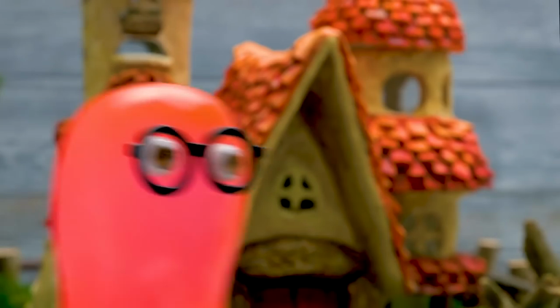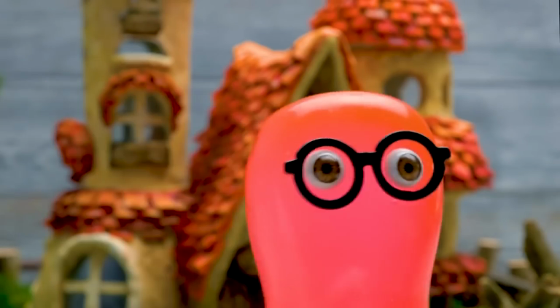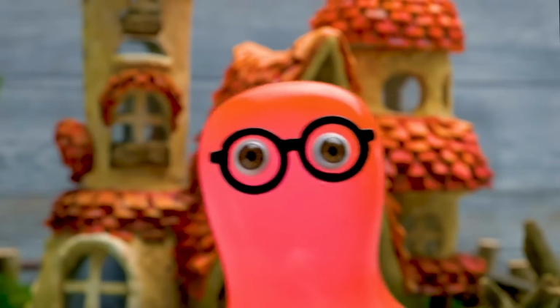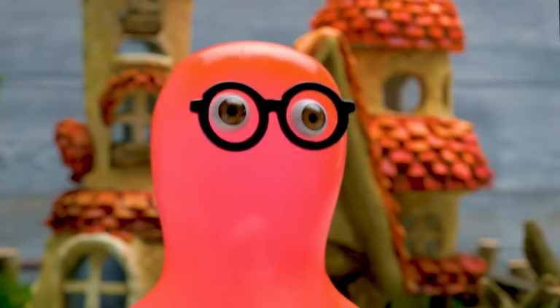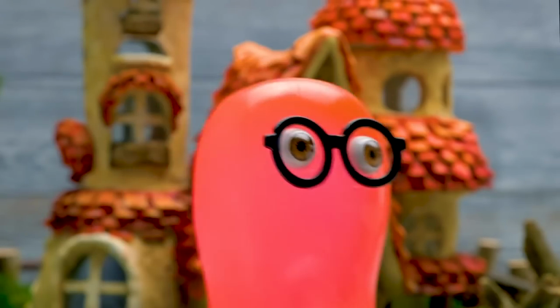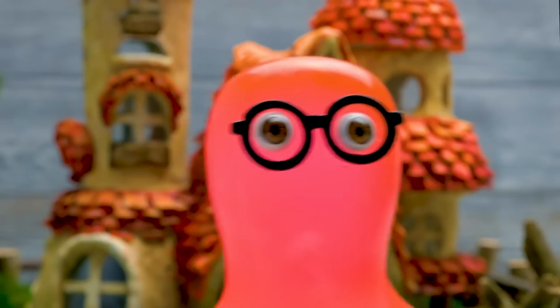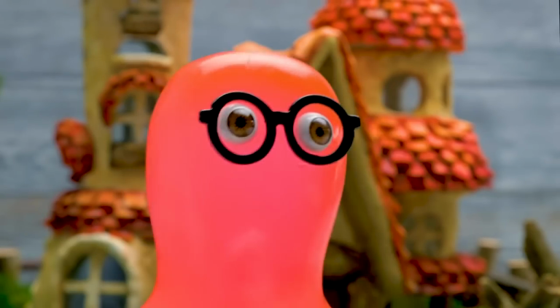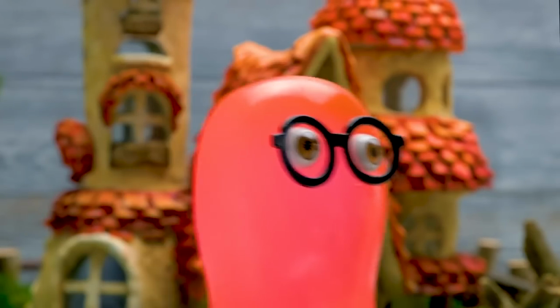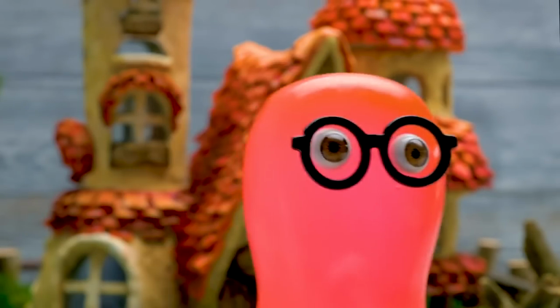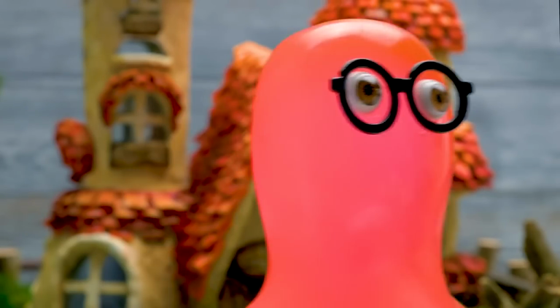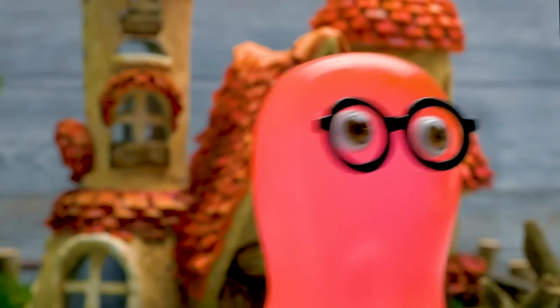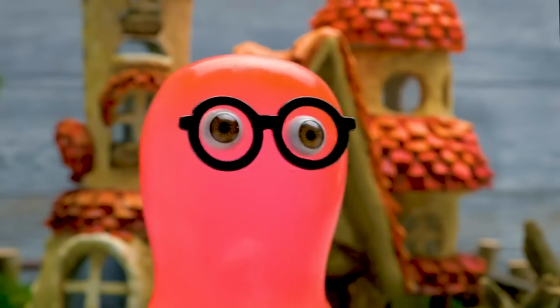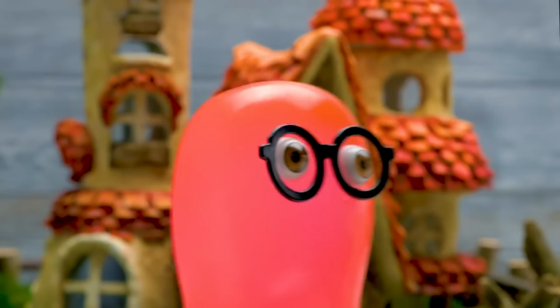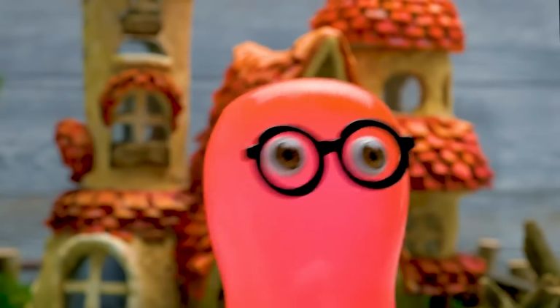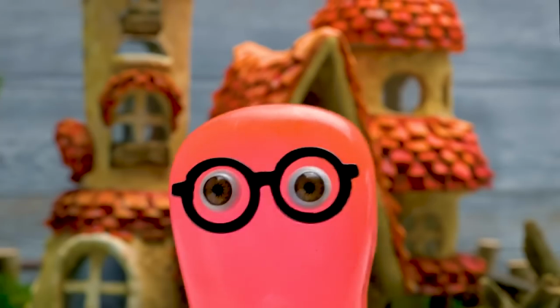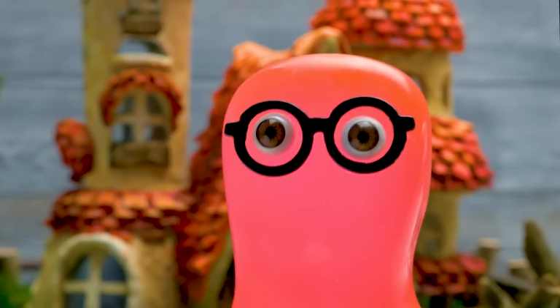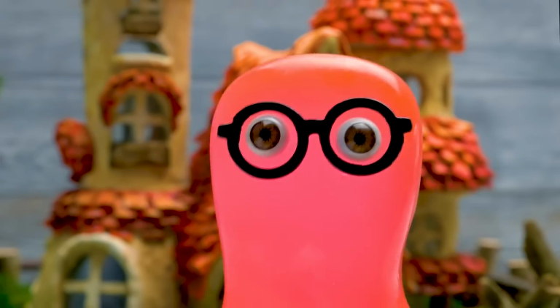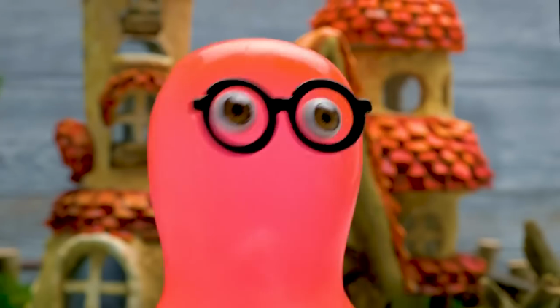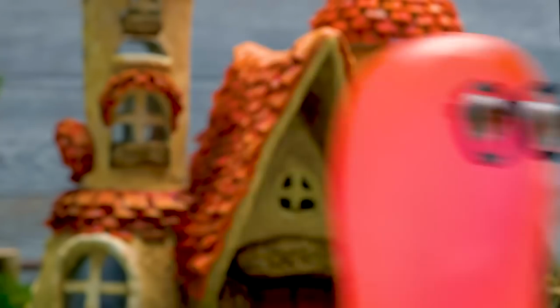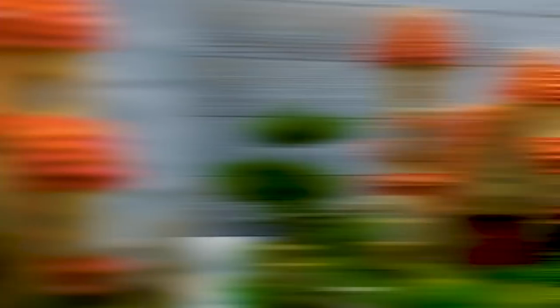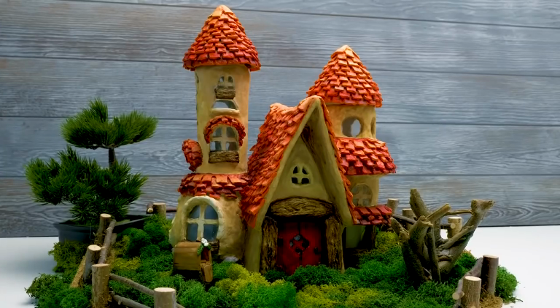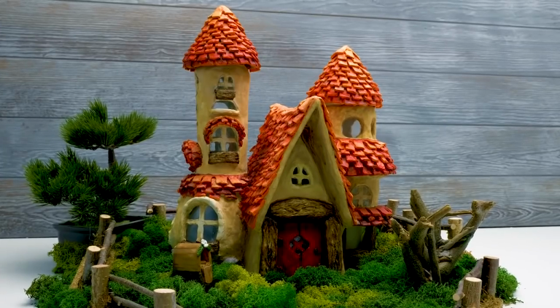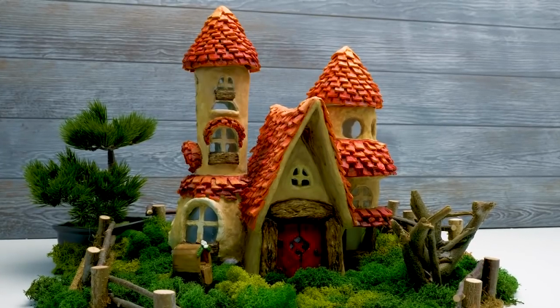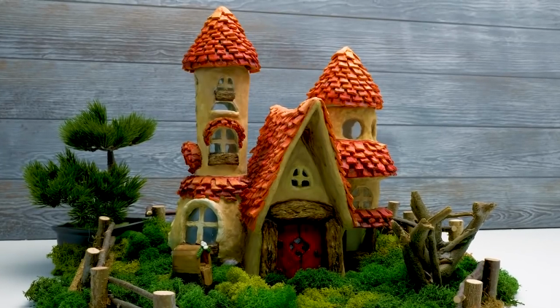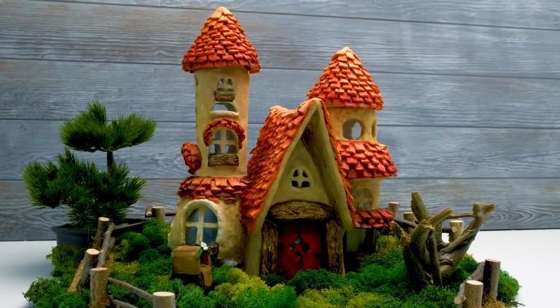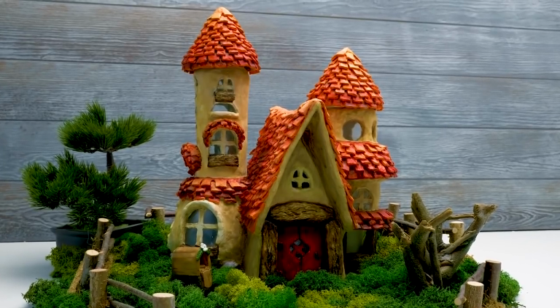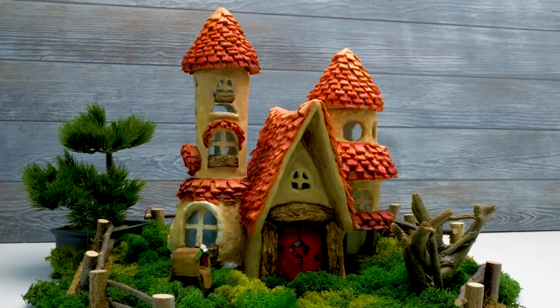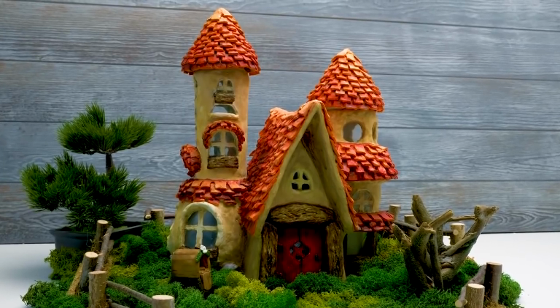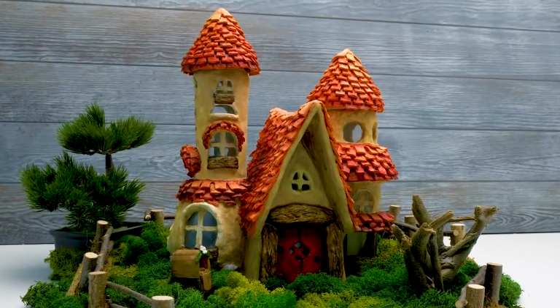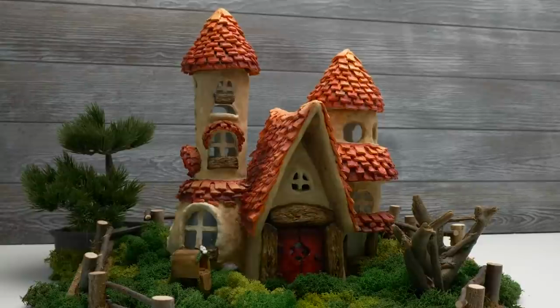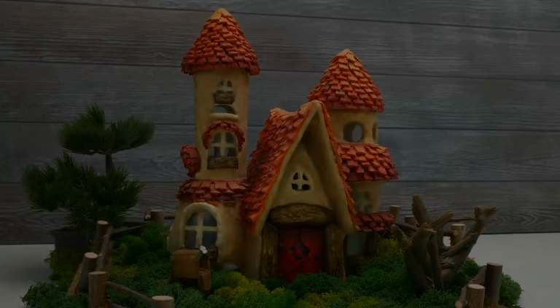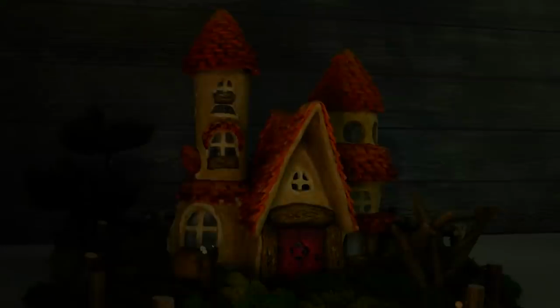Now it is perfect! Come on, Sue, the fairies are here! Bye, guys! Do you think they'll like it? No doubt.